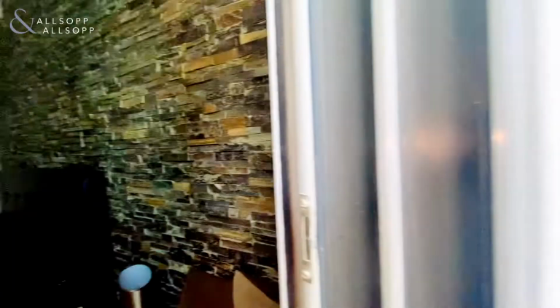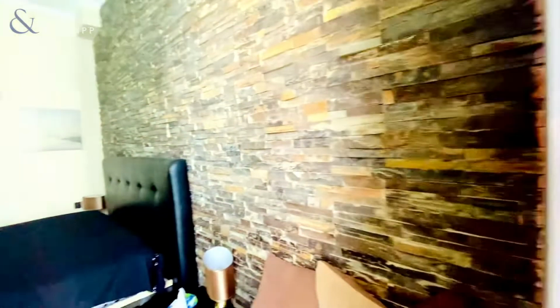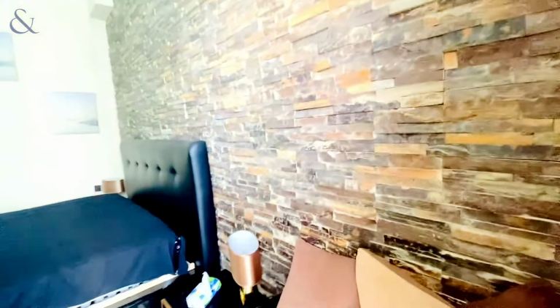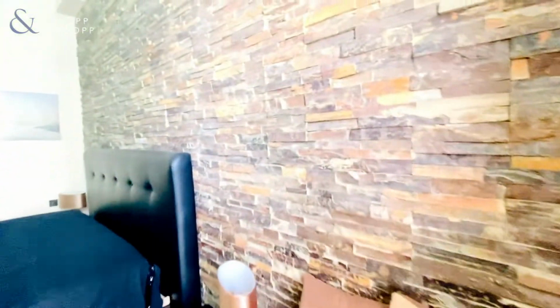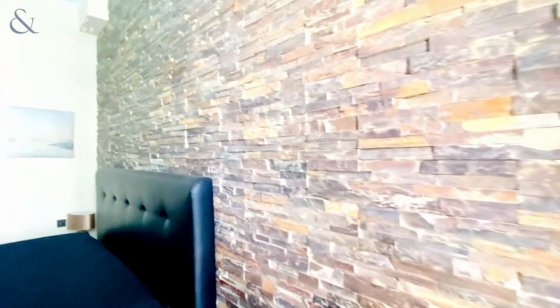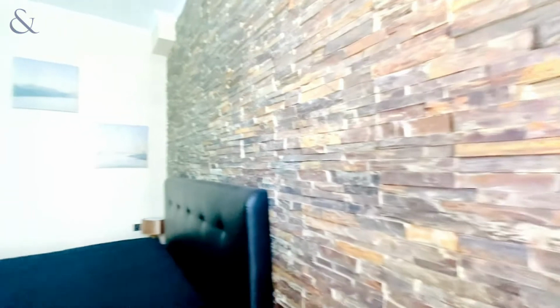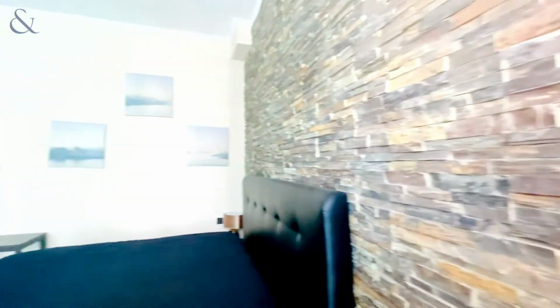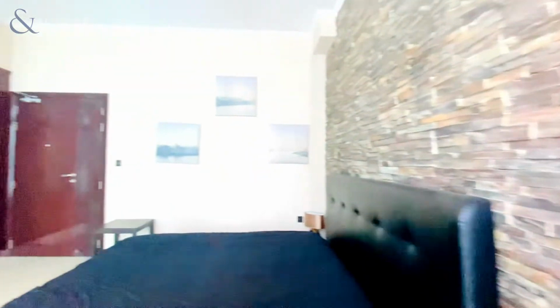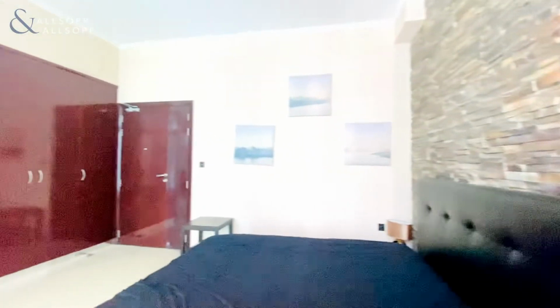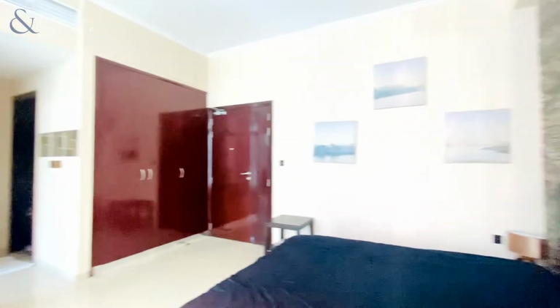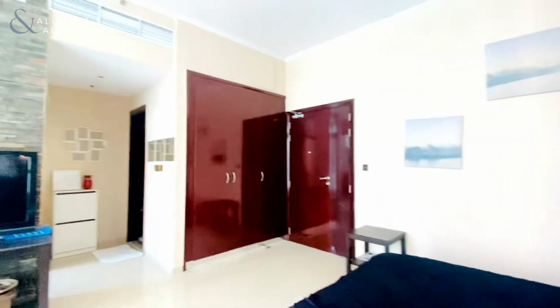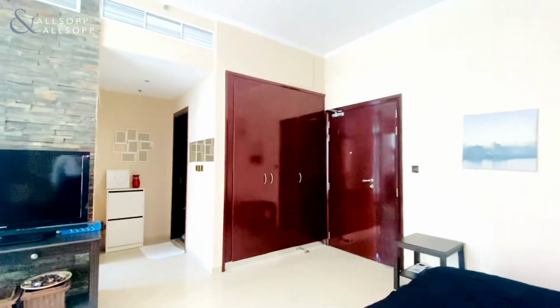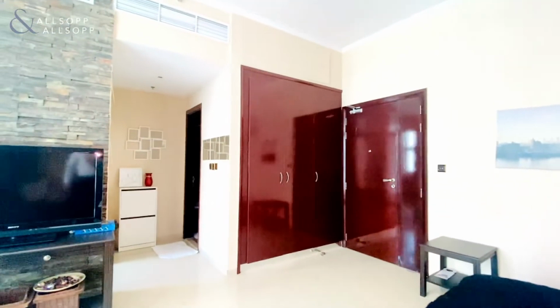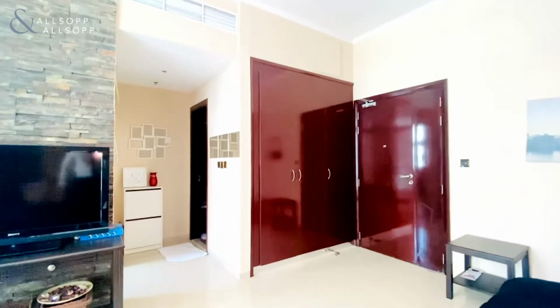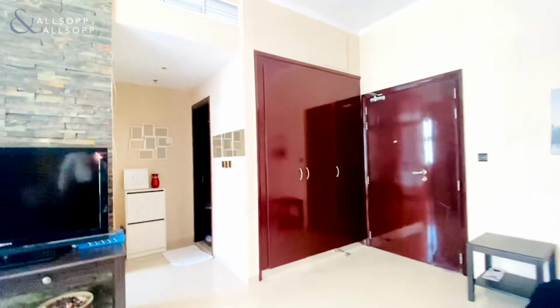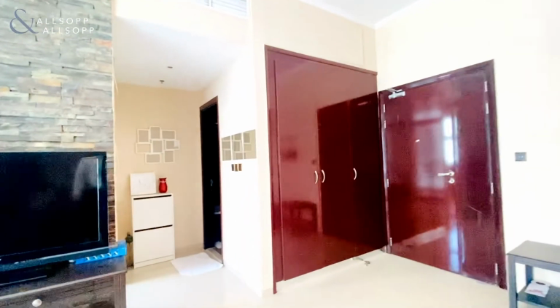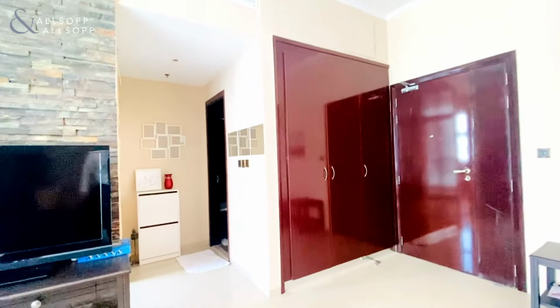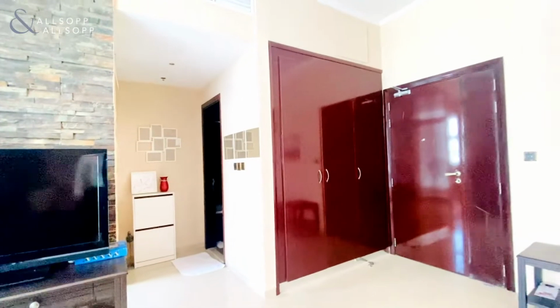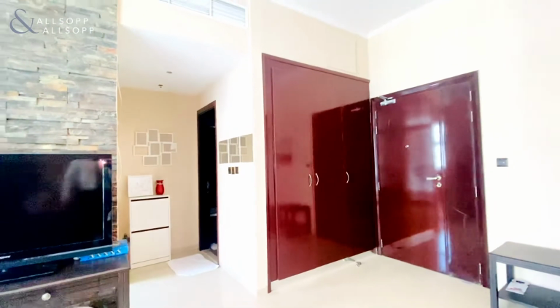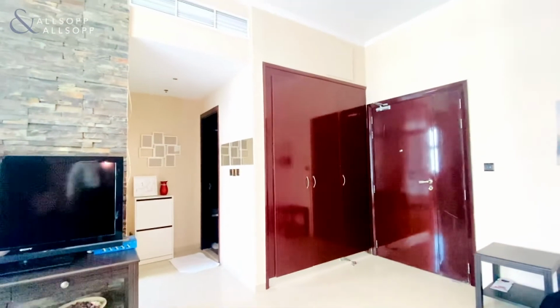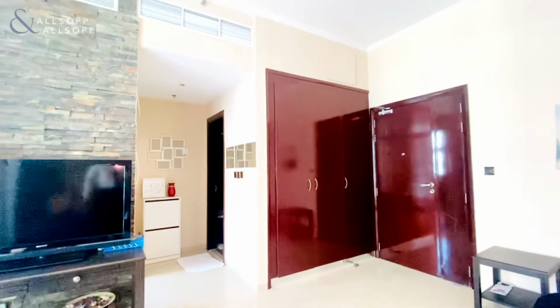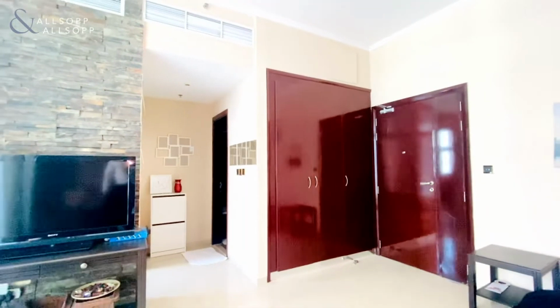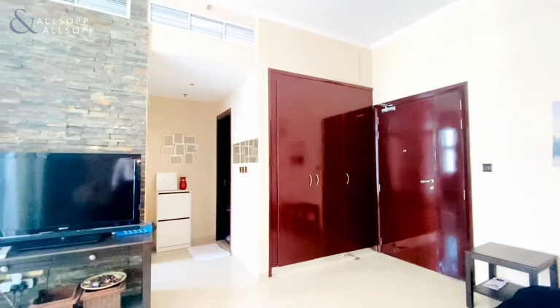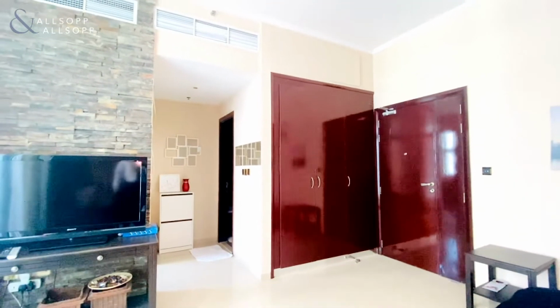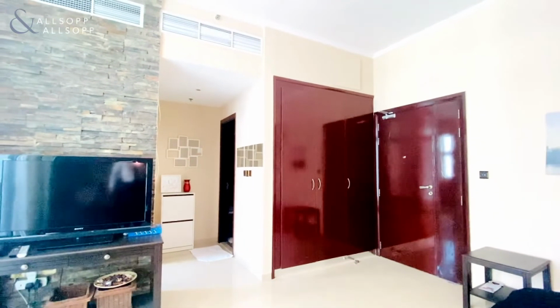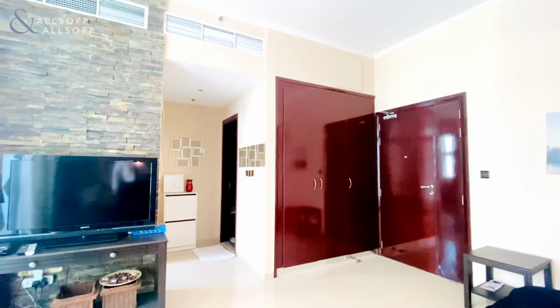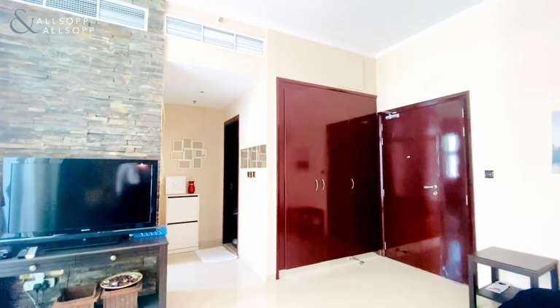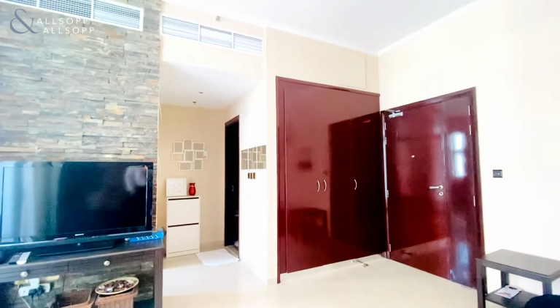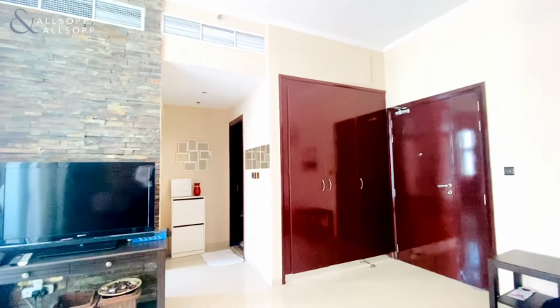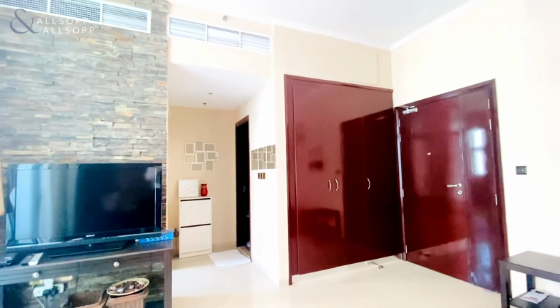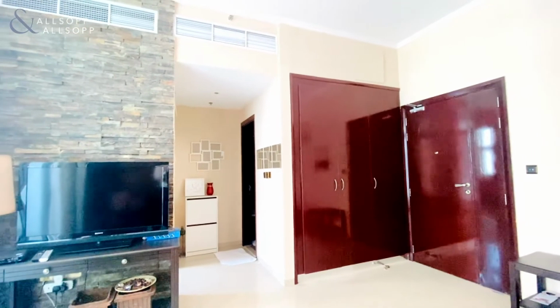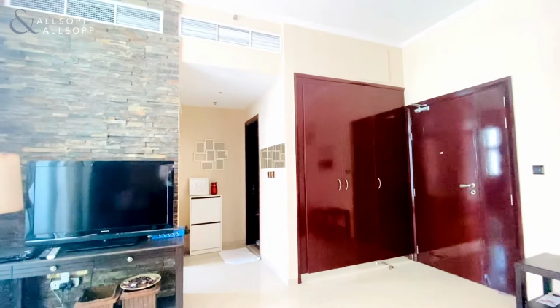If you do have any questions regarding the property or would like to arrange a viewing, I can be contacted on my mobile which is 058 531 4196. It's Hayden from Allsop and Allsop. Thank you.